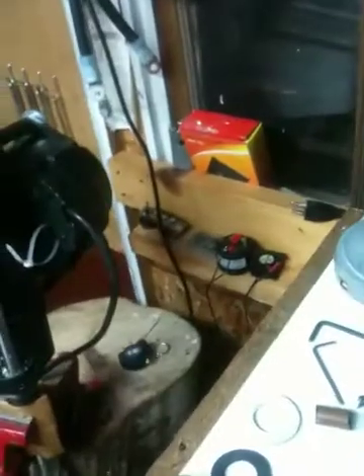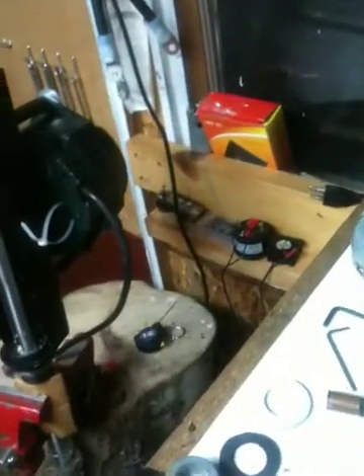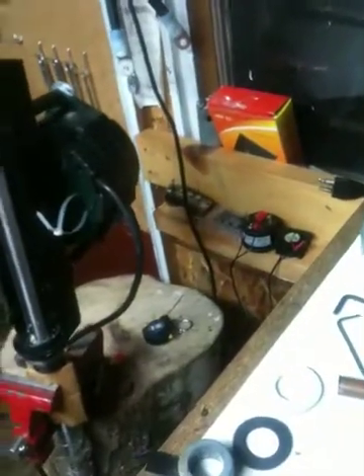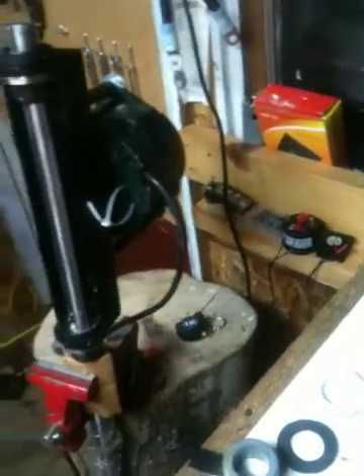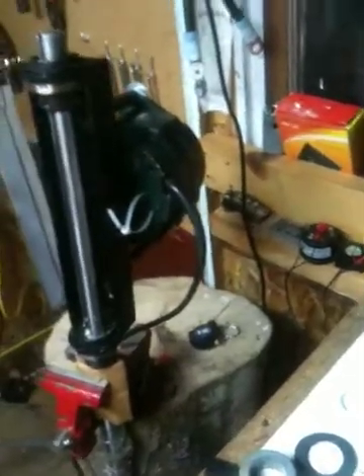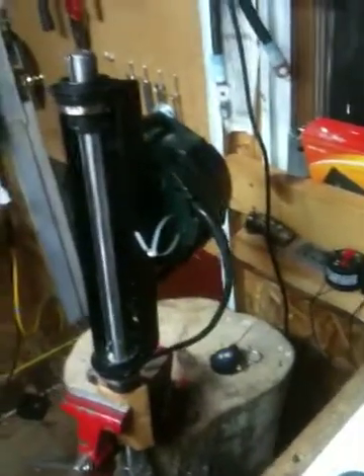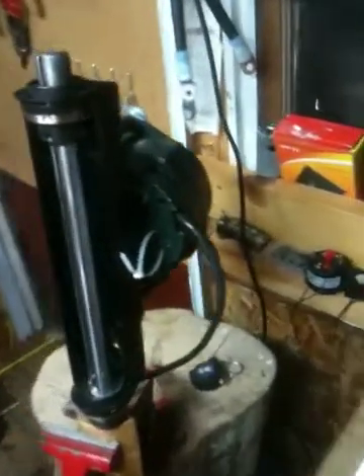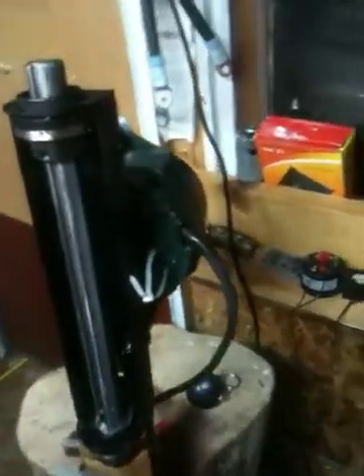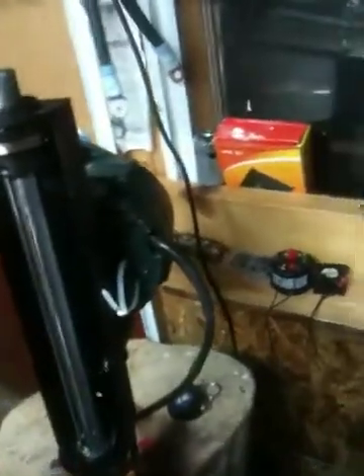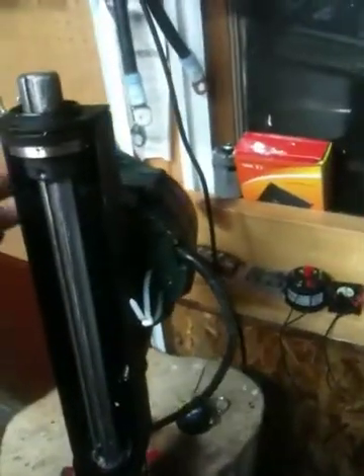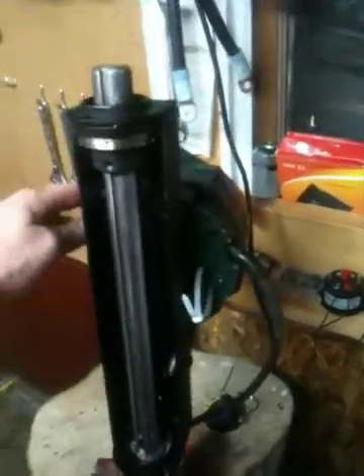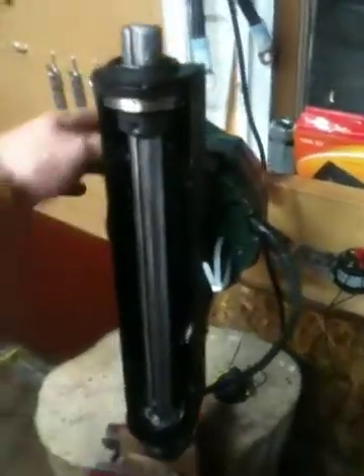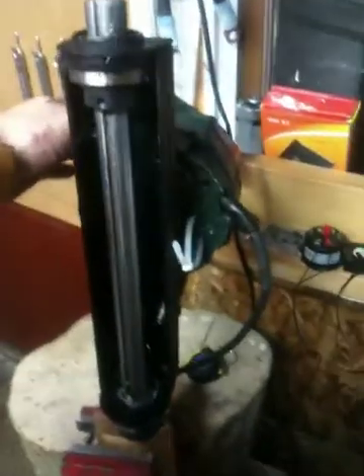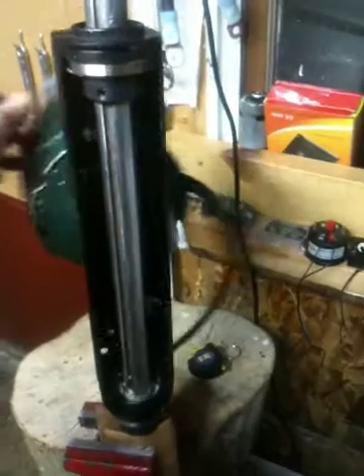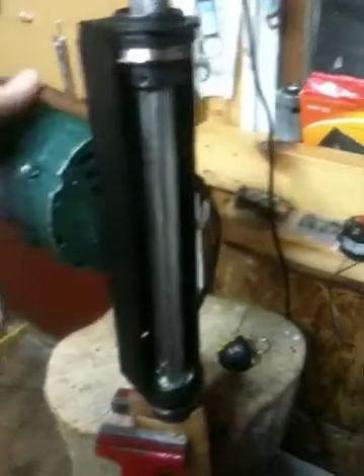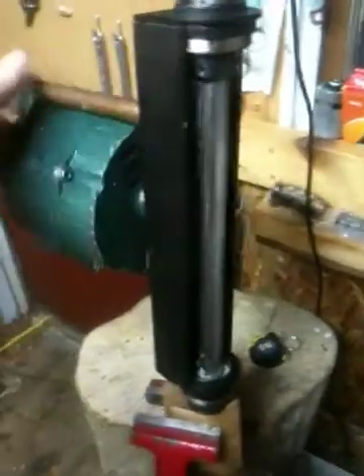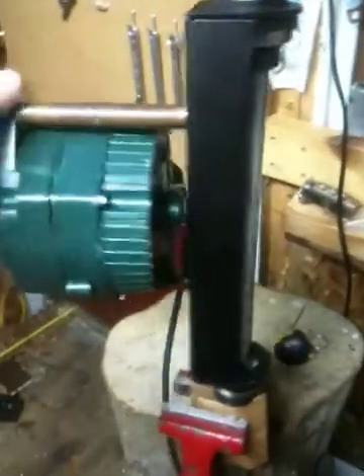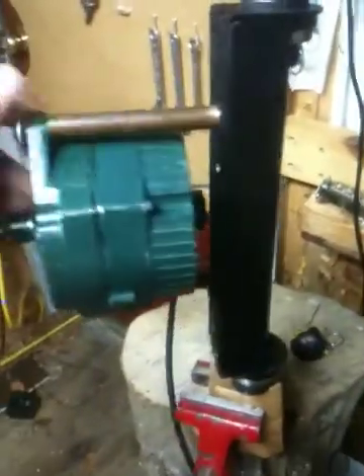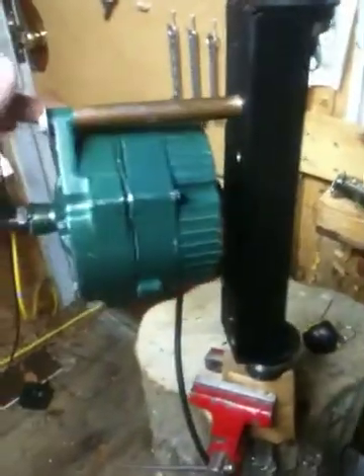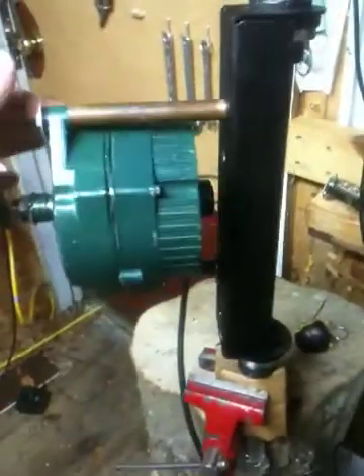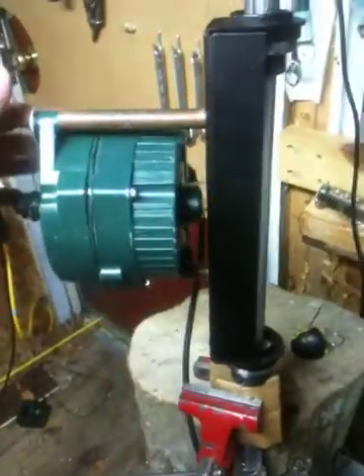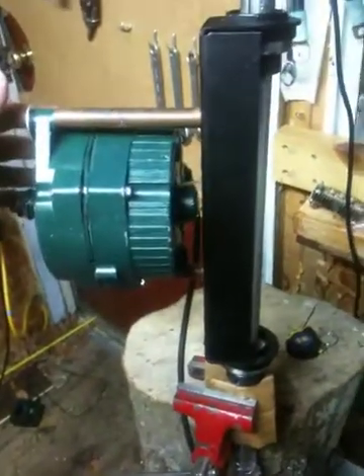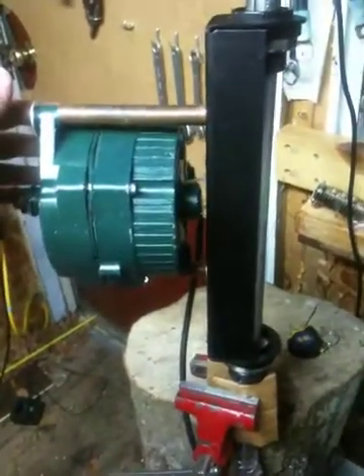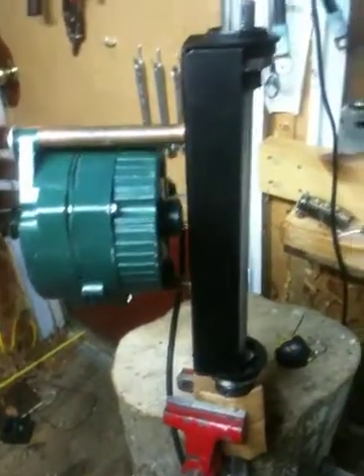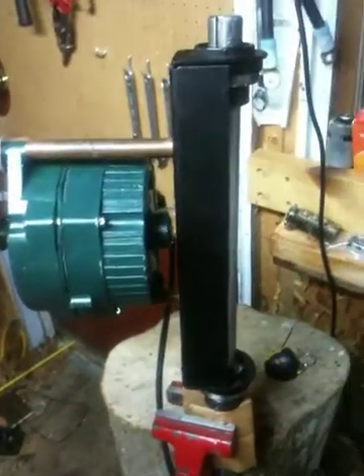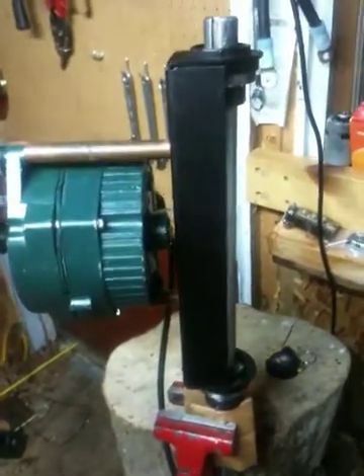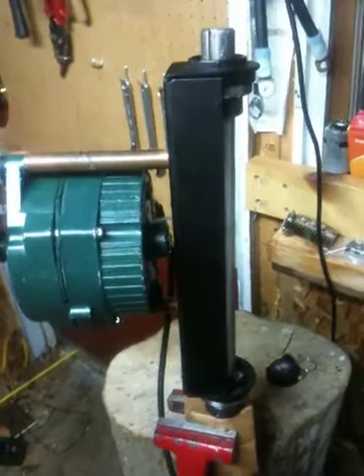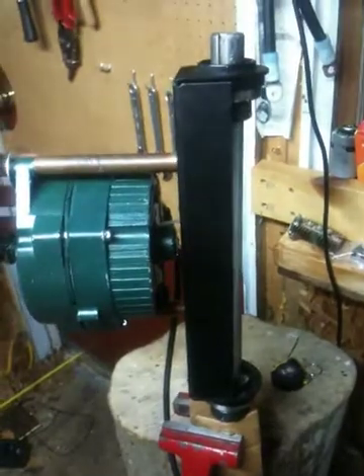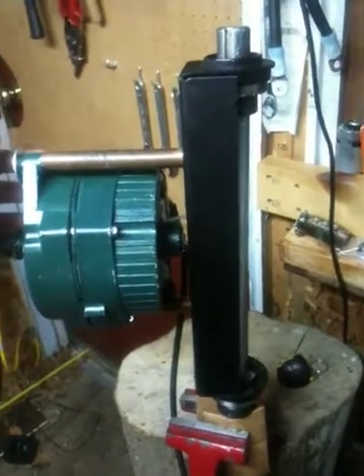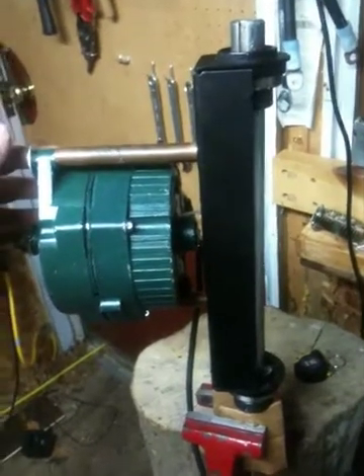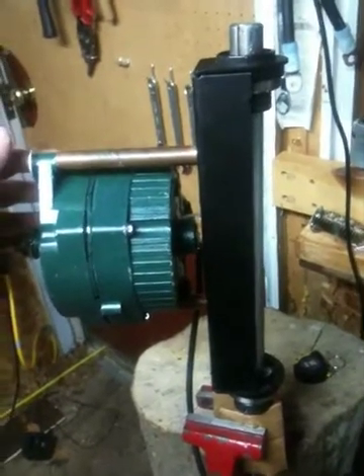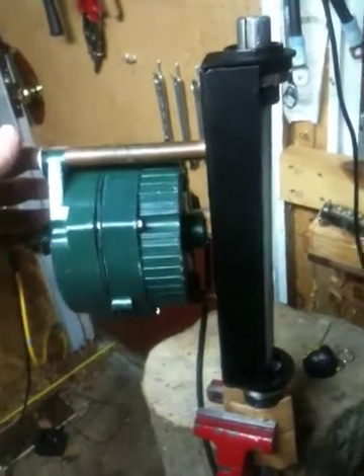Tomorrow I'll probably be working on getting my gas generator up and working, but today I had about 30 minutes in the shop to work on it. Feel free to post any comments if you have any questions. Thanks a lot, bye.